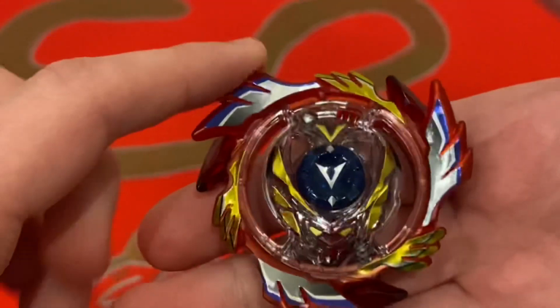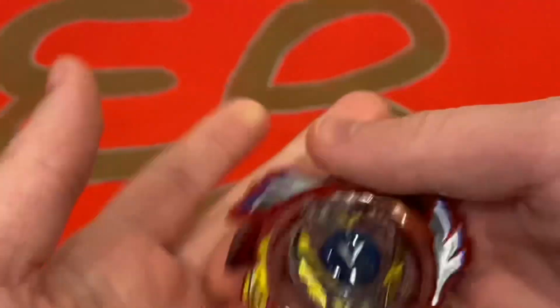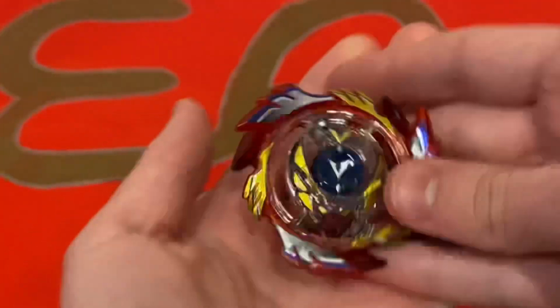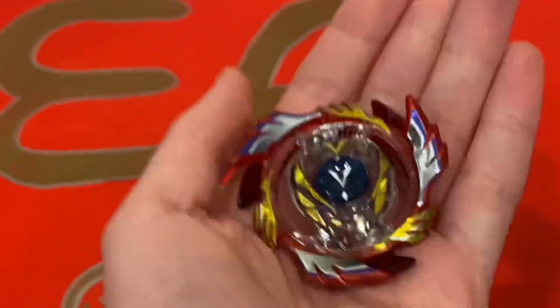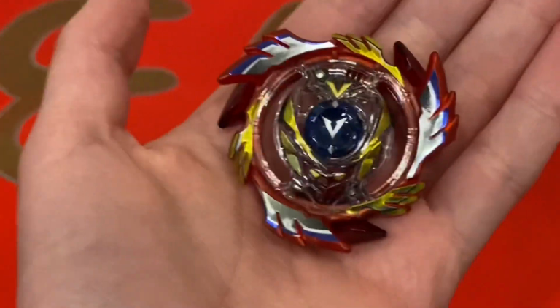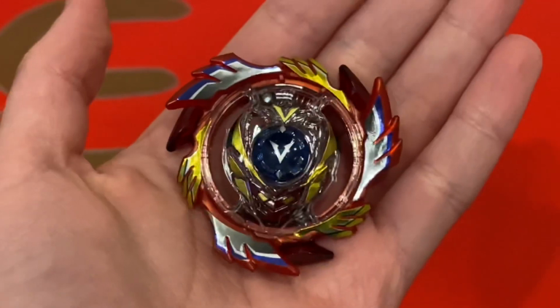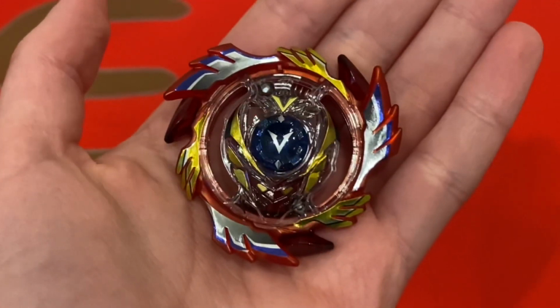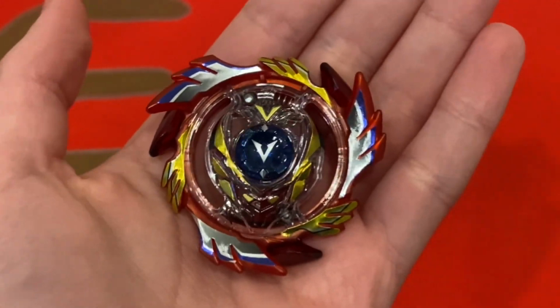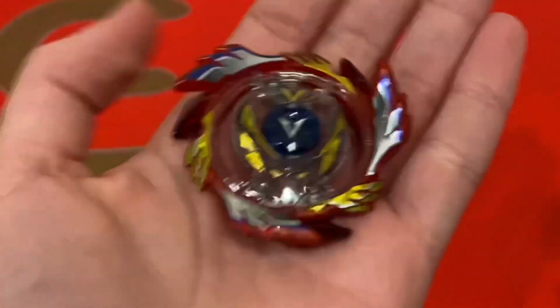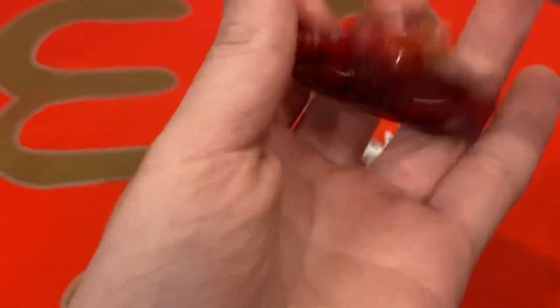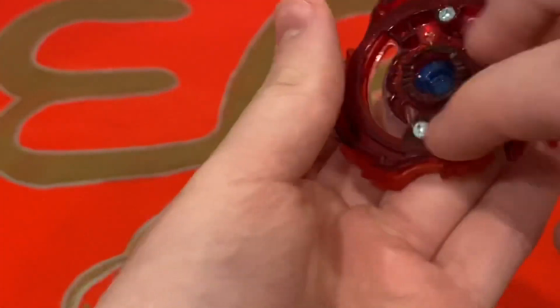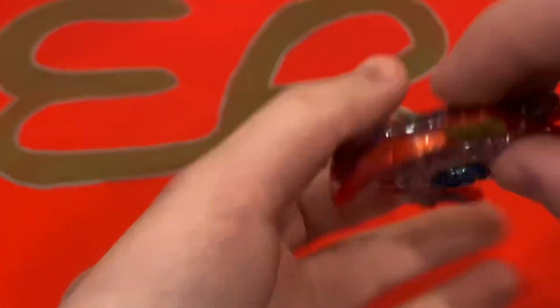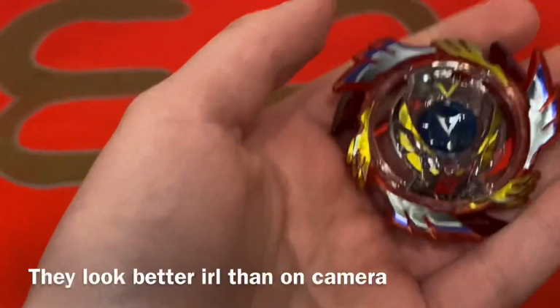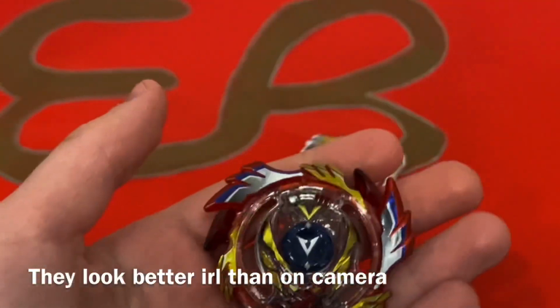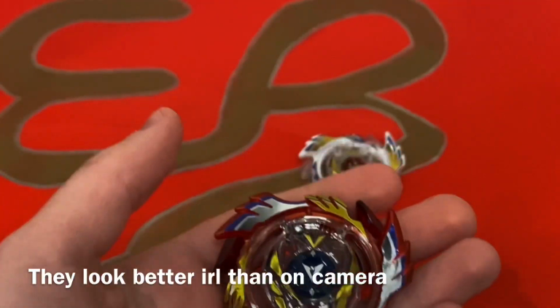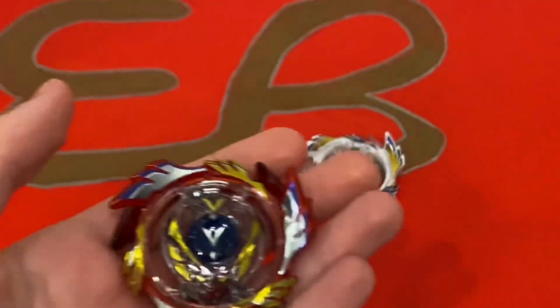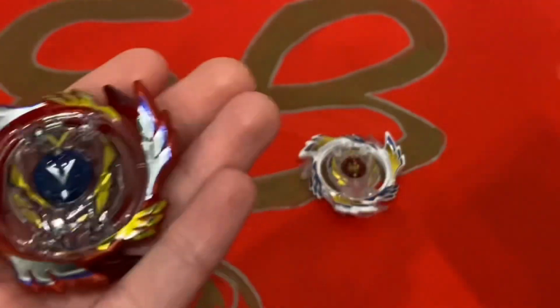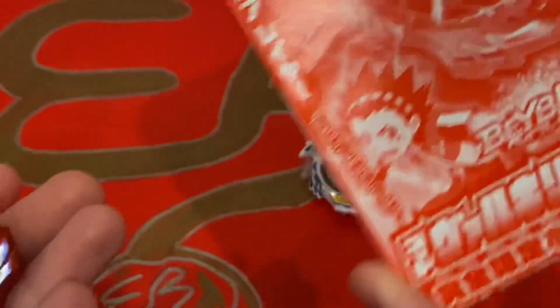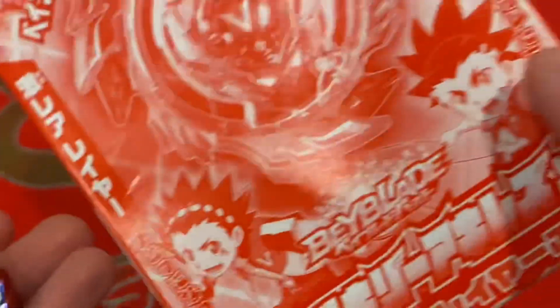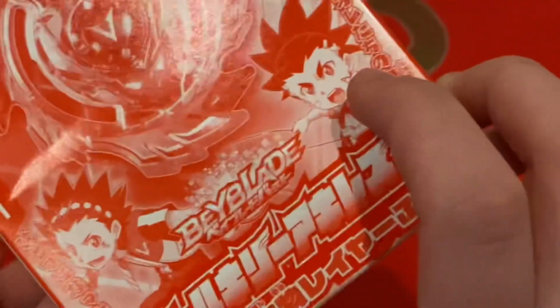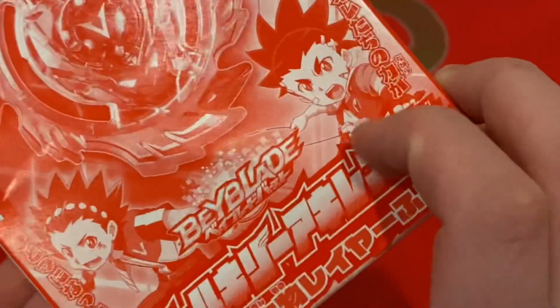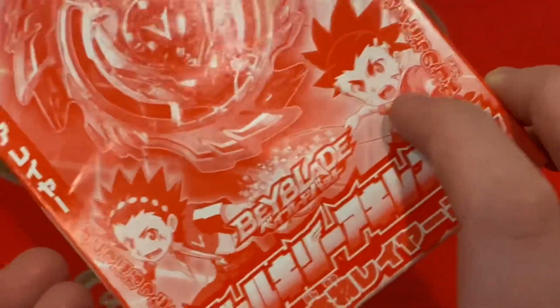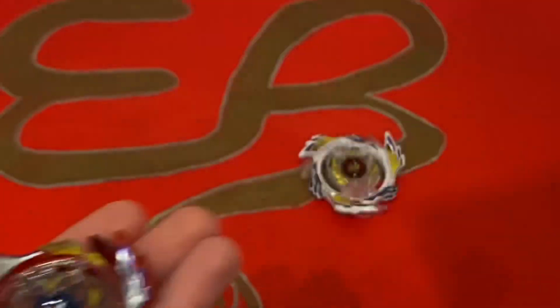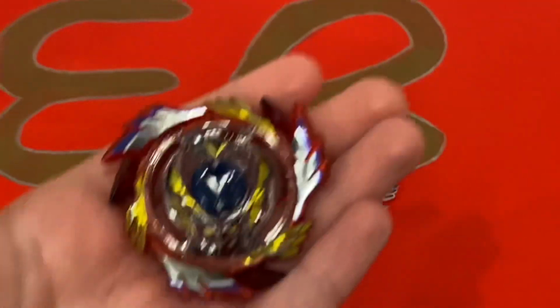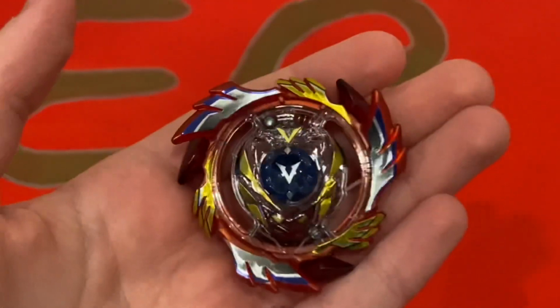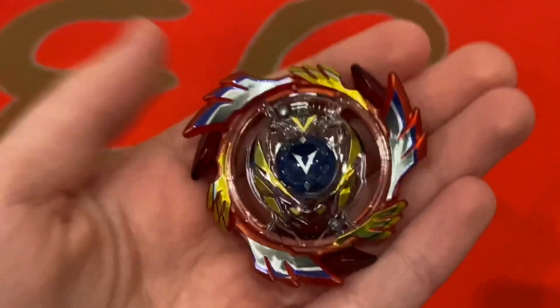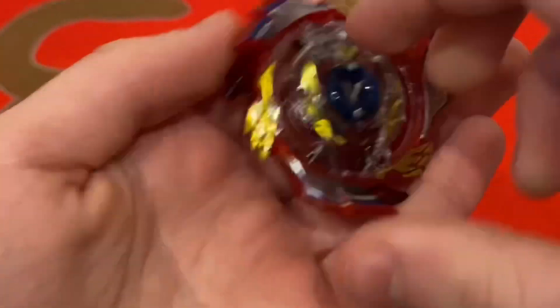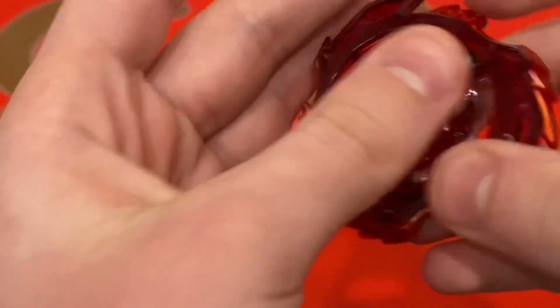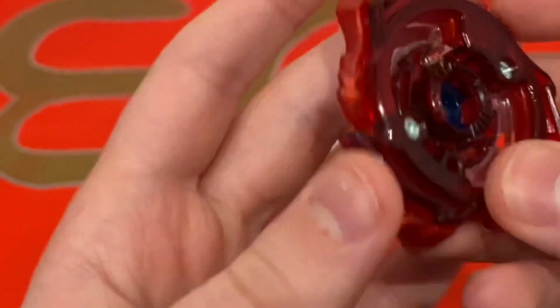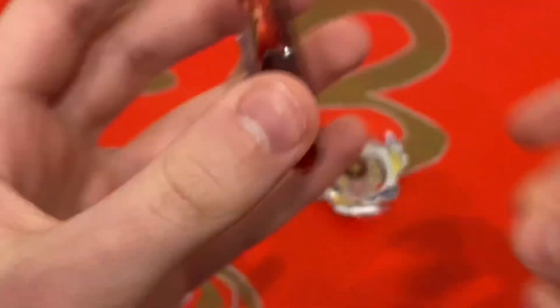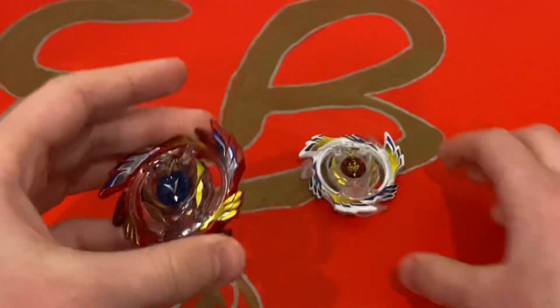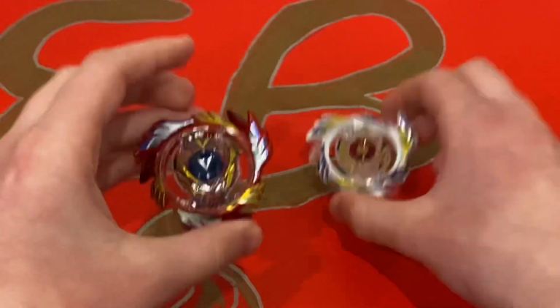And then here's the red one, which also looks amazing. The red one's supposed to look like Z-Achilles themed. As you can see on the box, it has Iga on it. So yeah, both of these God Valkyries look amazing.